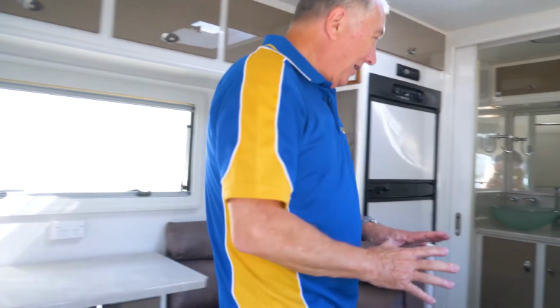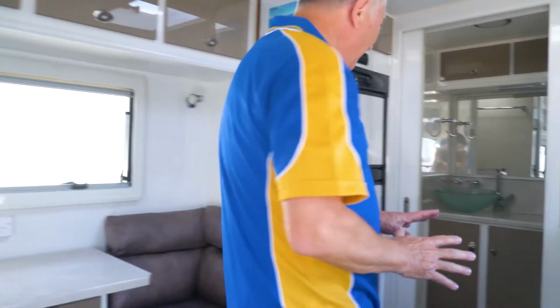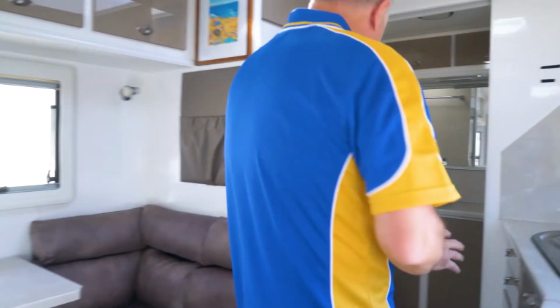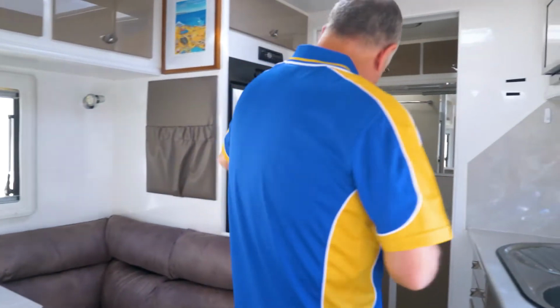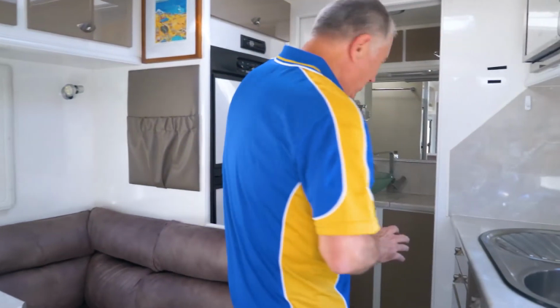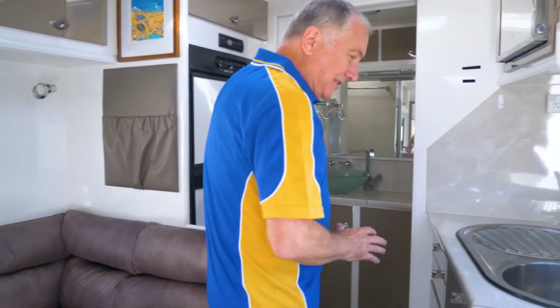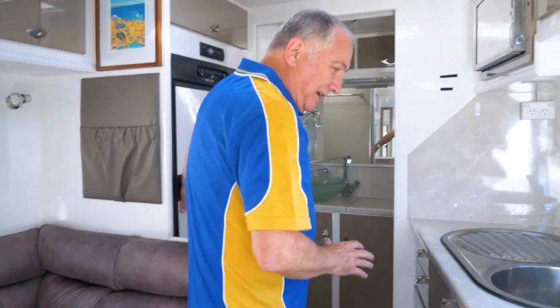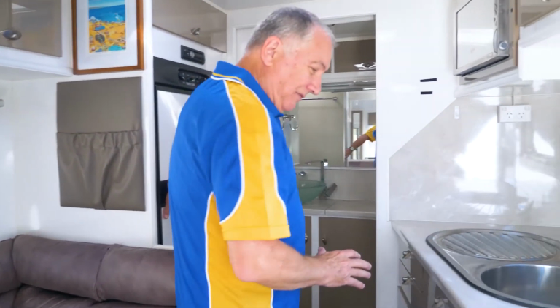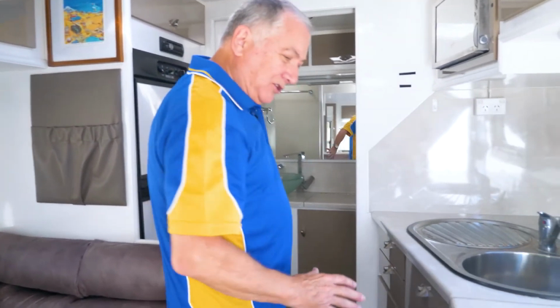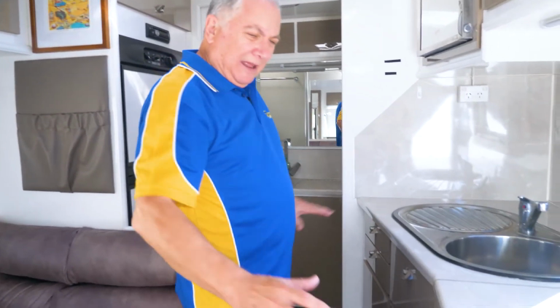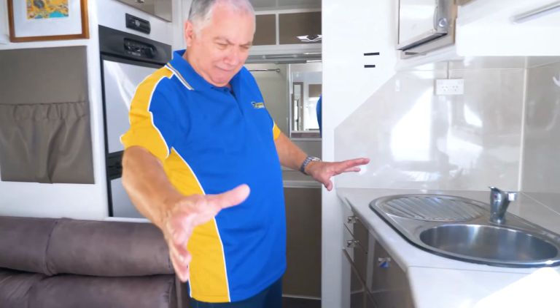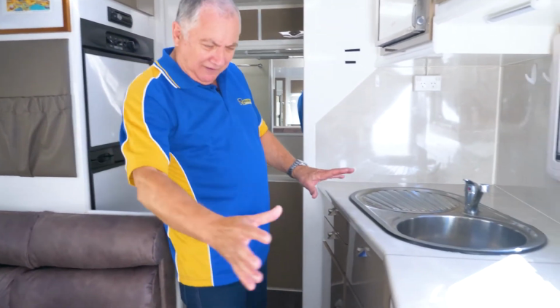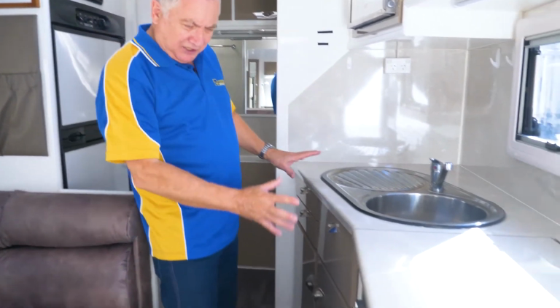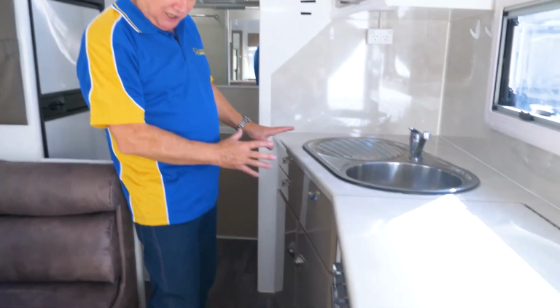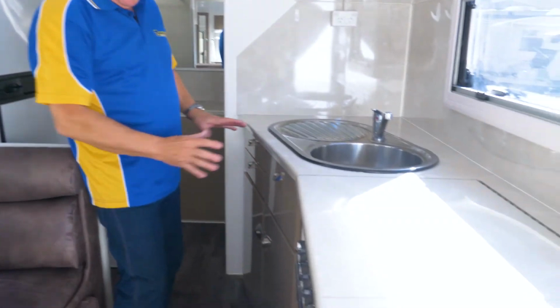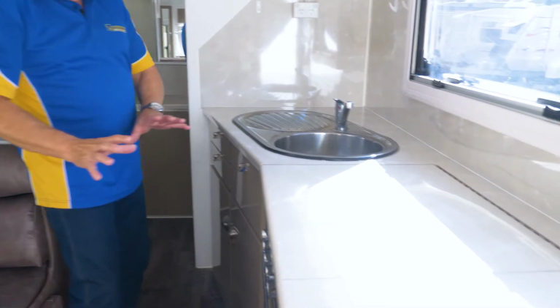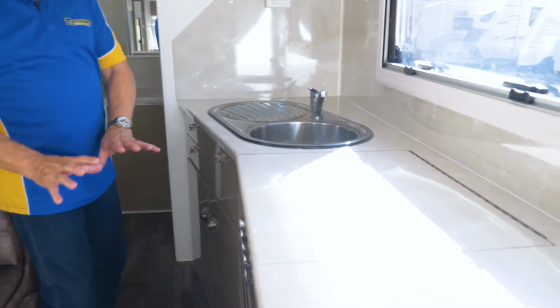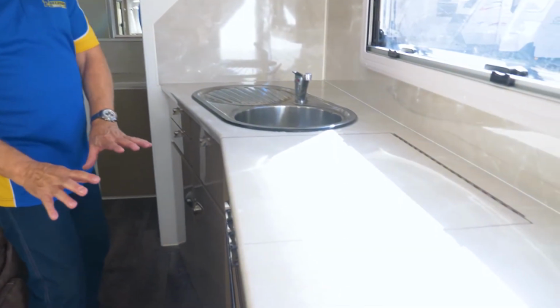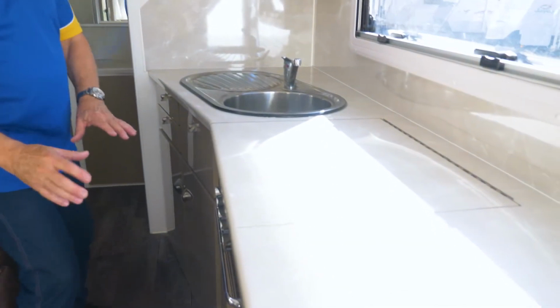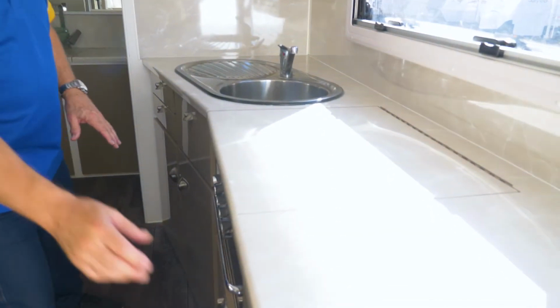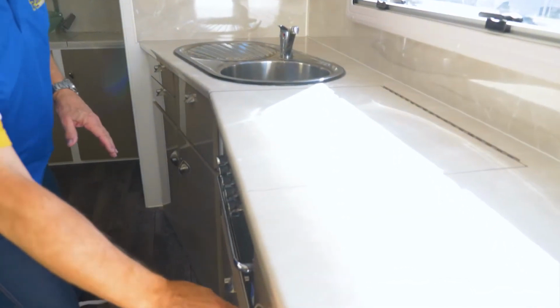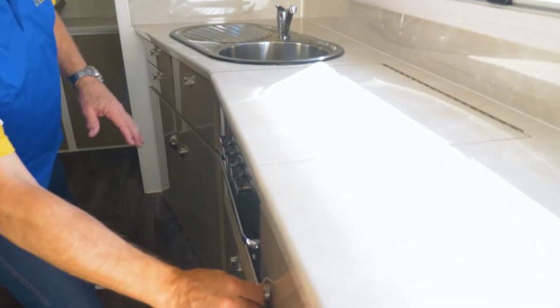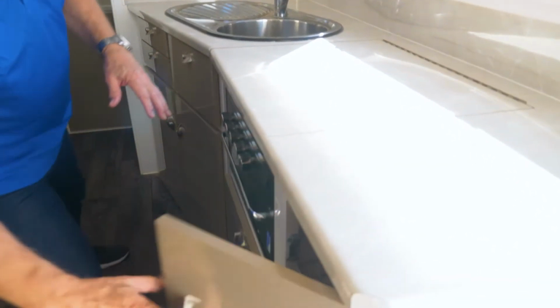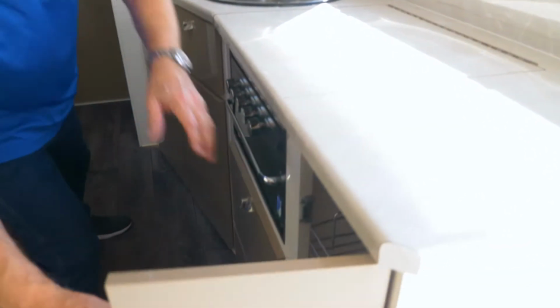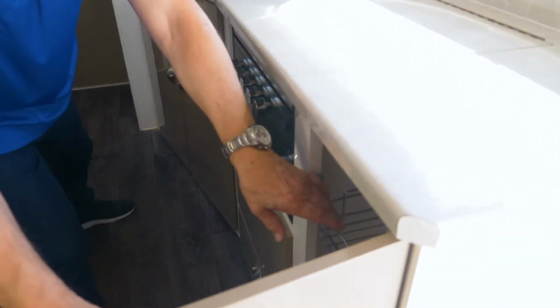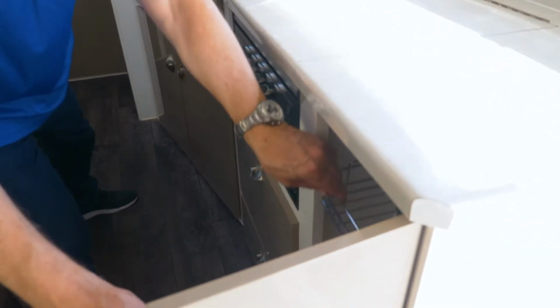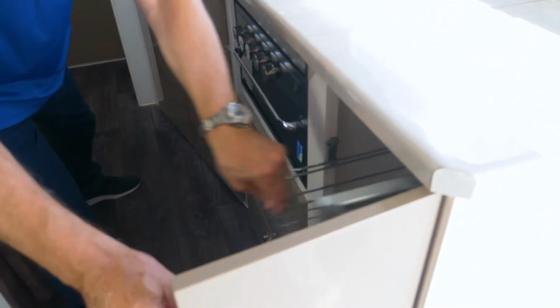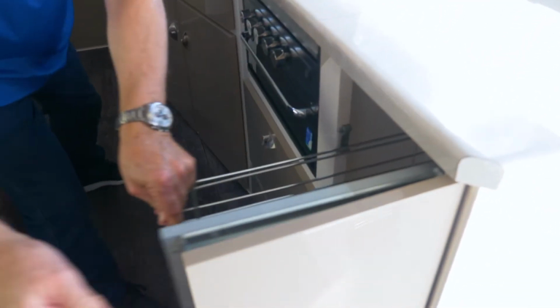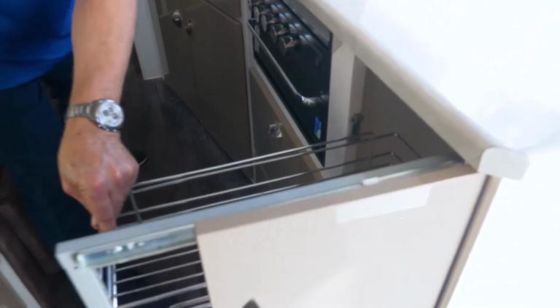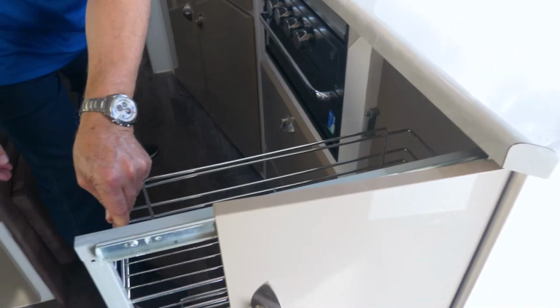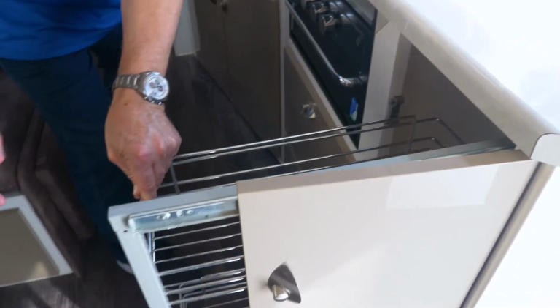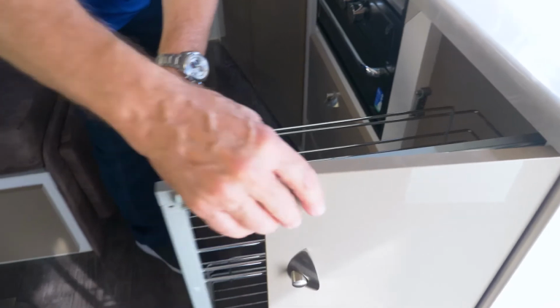This table makes it nice and easy. When you come through here you get to appreciate the size of the fridge, the amount of kitchen space you've got, the amount of drawers, and even in here you've got a pantry, which is wonderful.